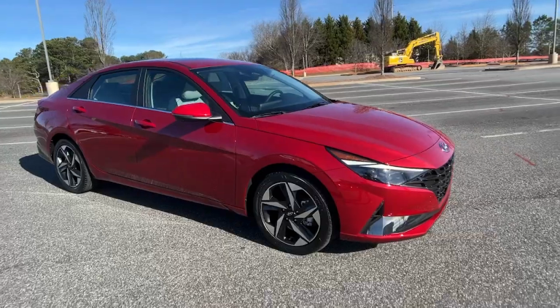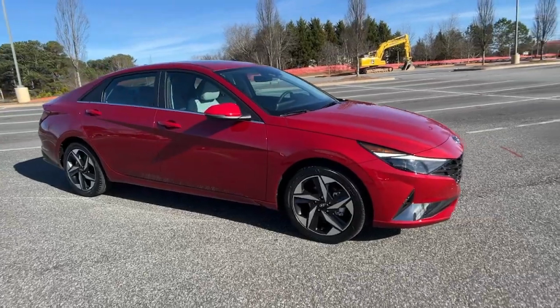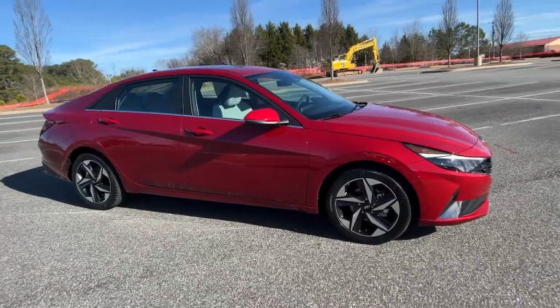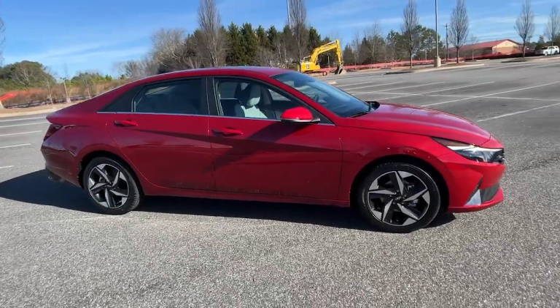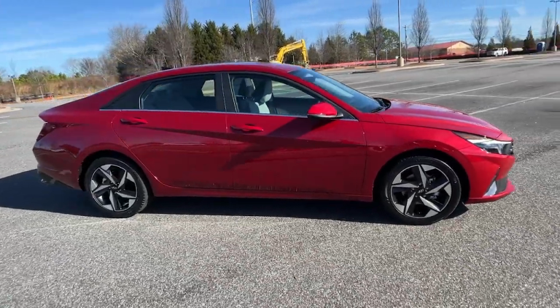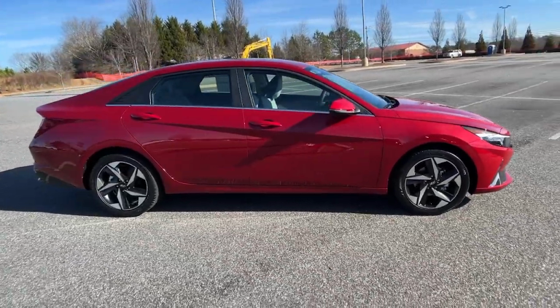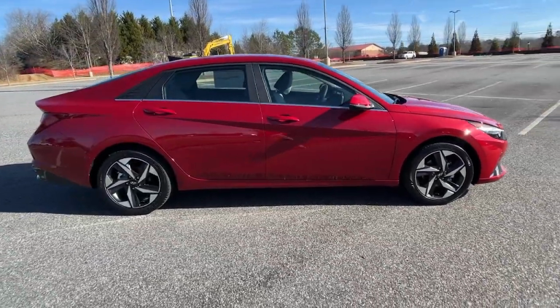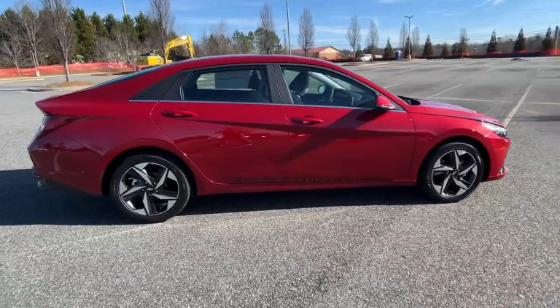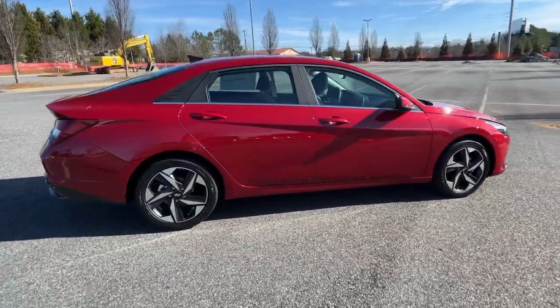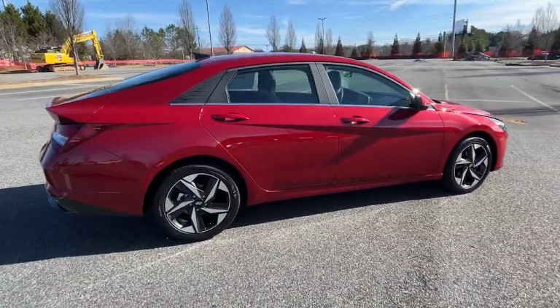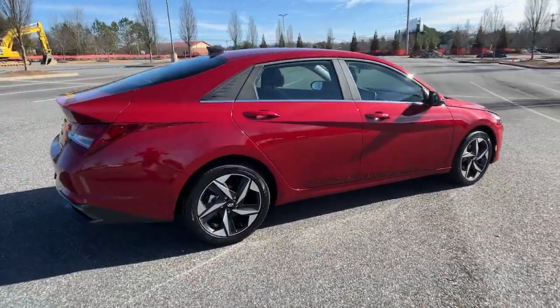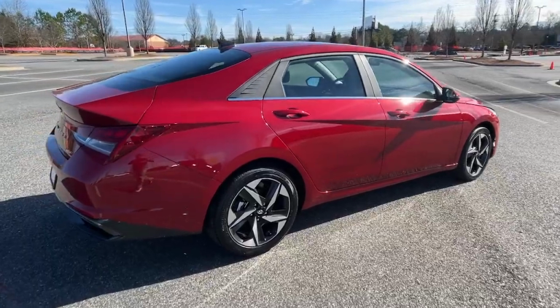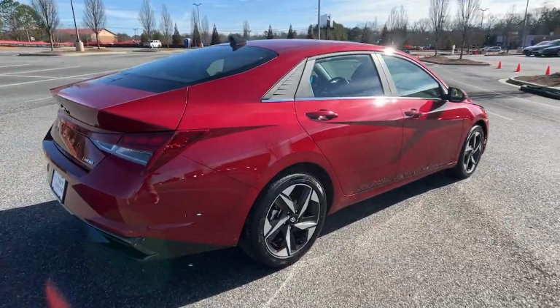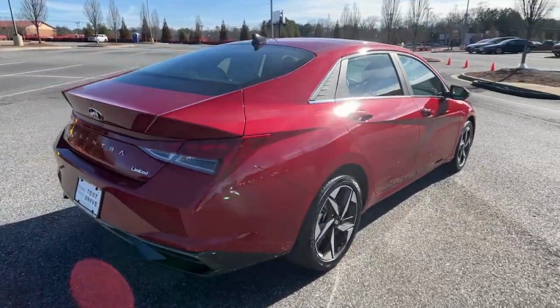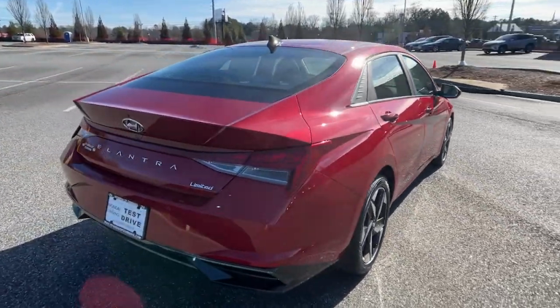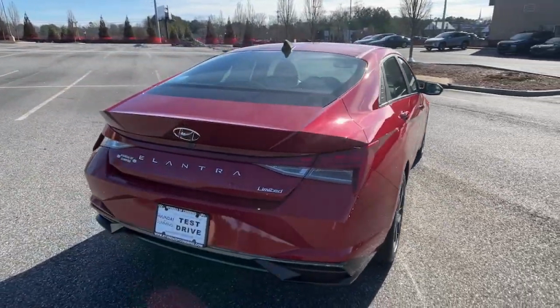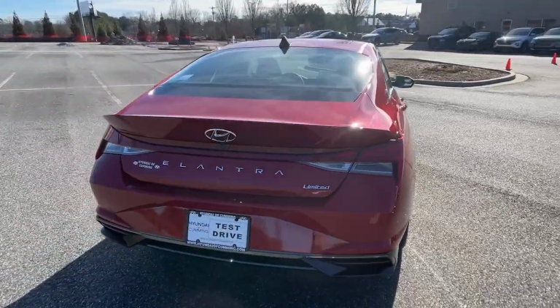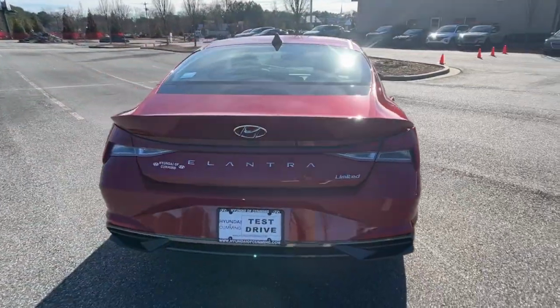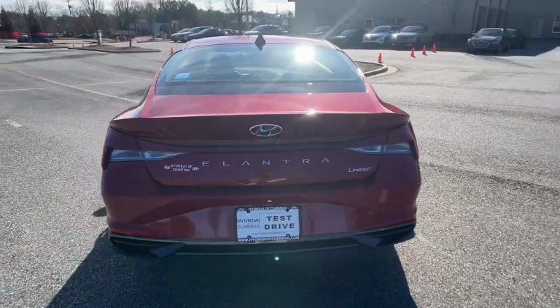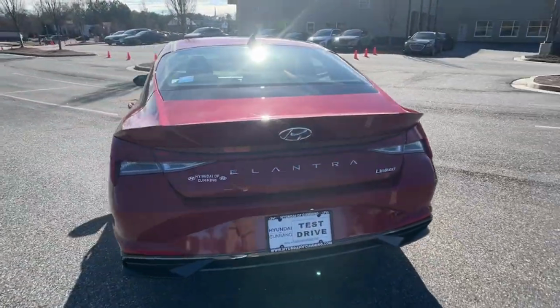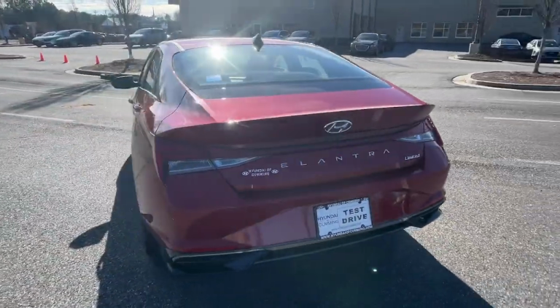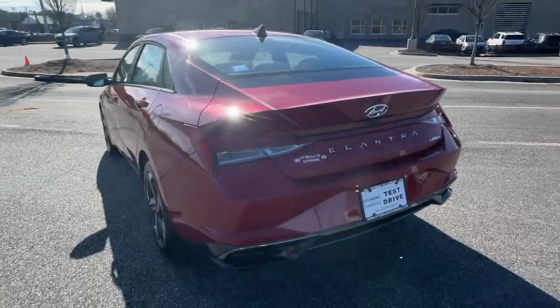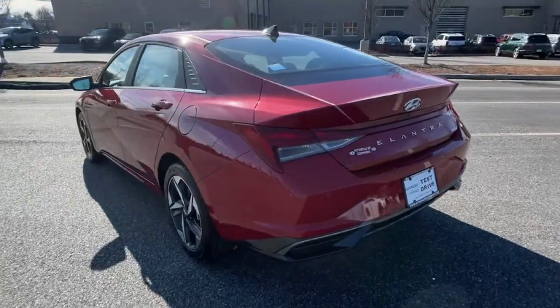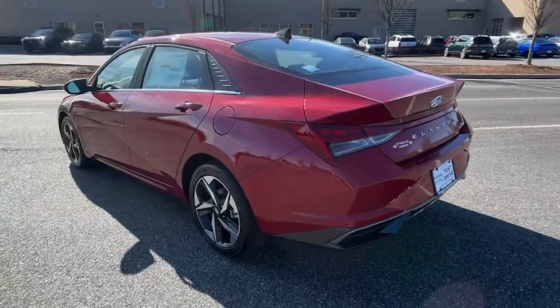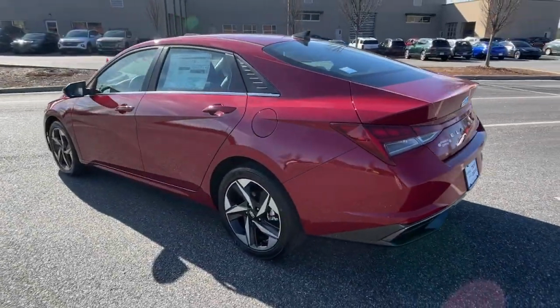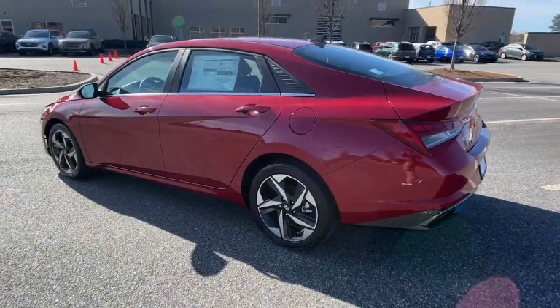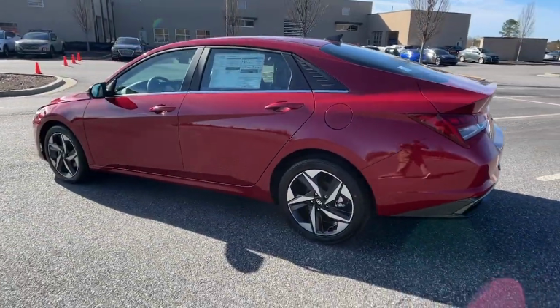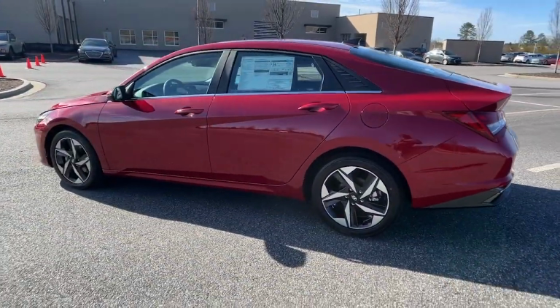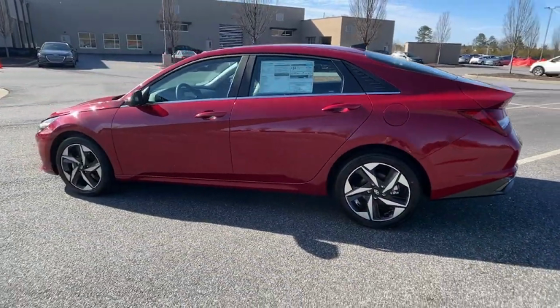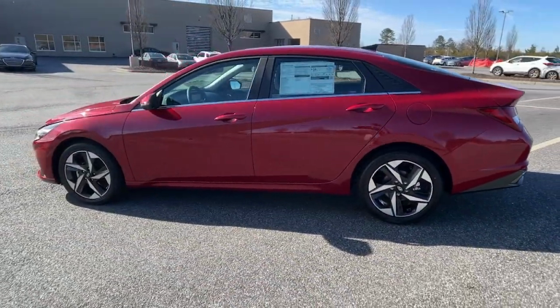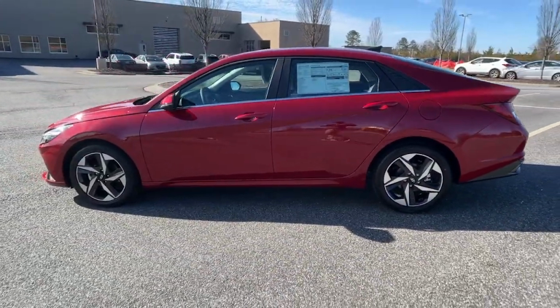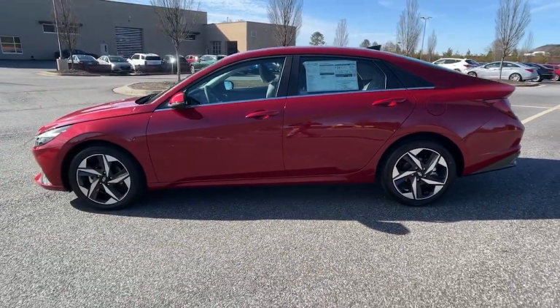Get acquainted with the 2023 Hyundai Elantra. This energetic and feature-packed Elantra delivers the style and convenience you need to make driving a soothing part of your busy day, from its sculpted modern looks to its refined ride and tech.